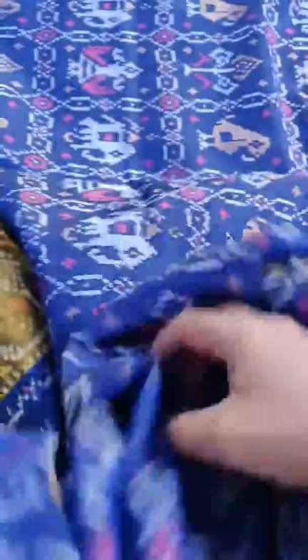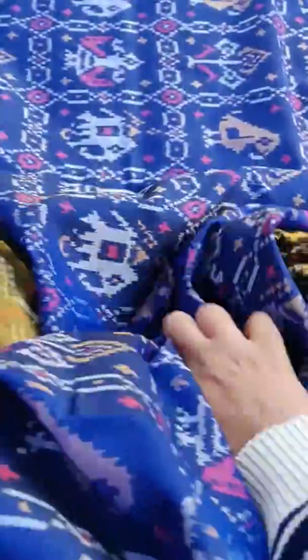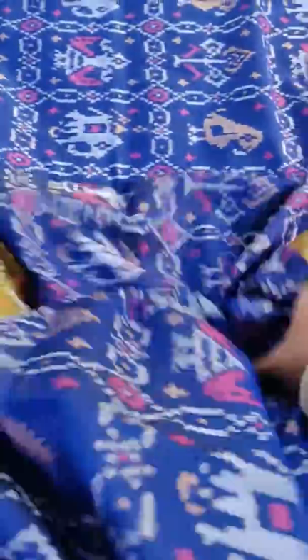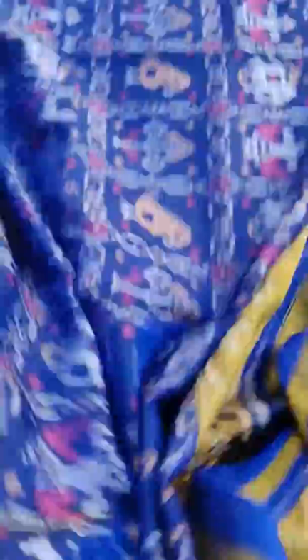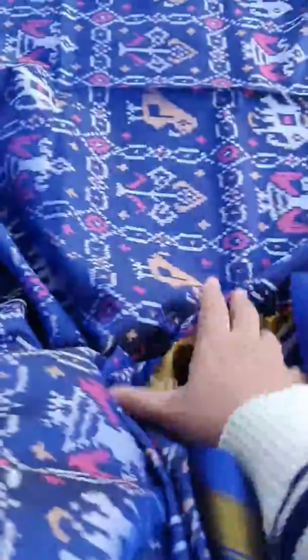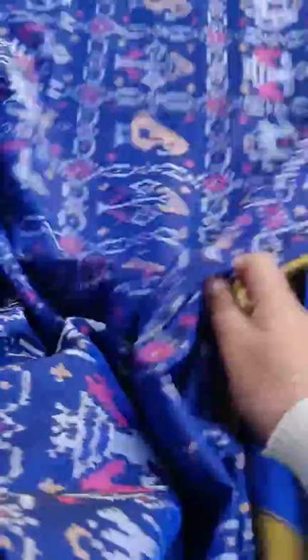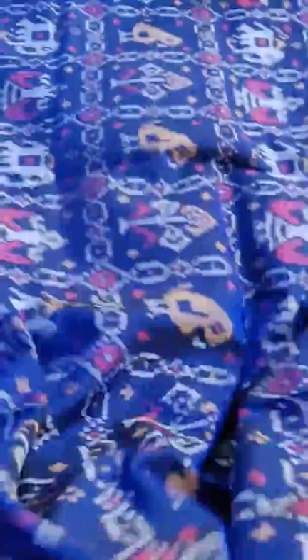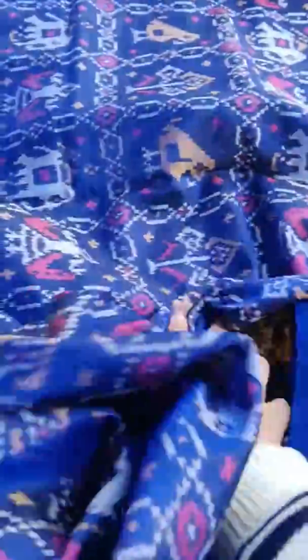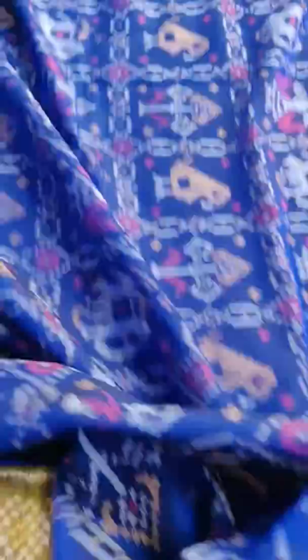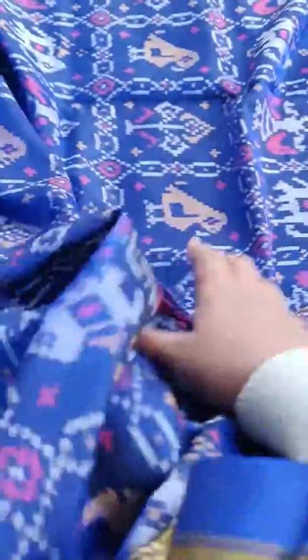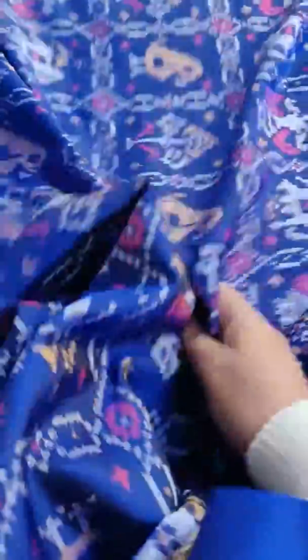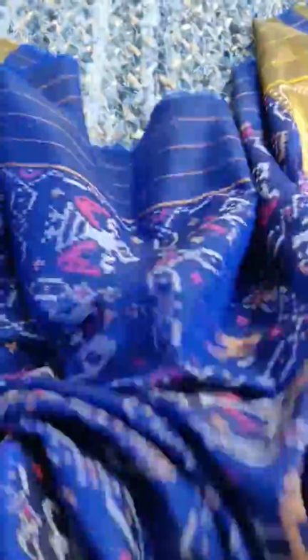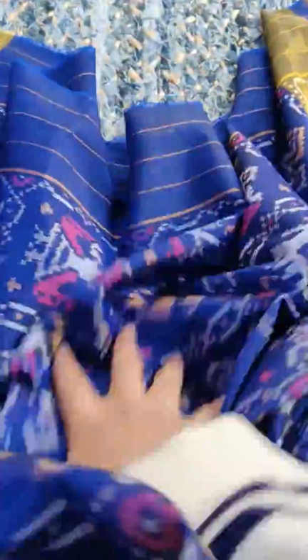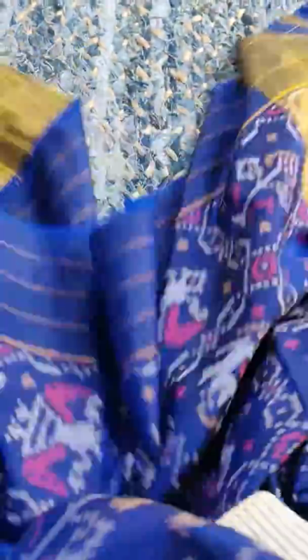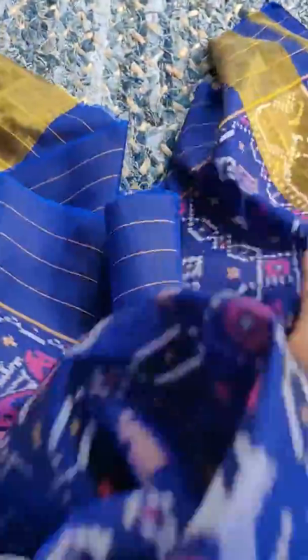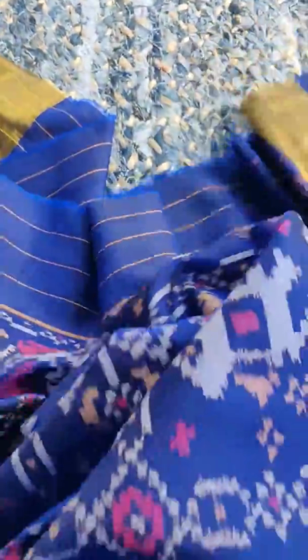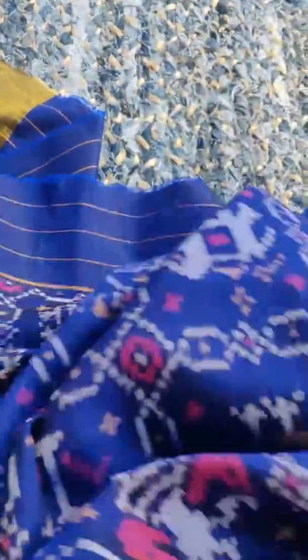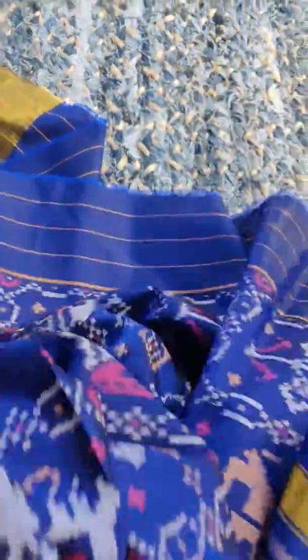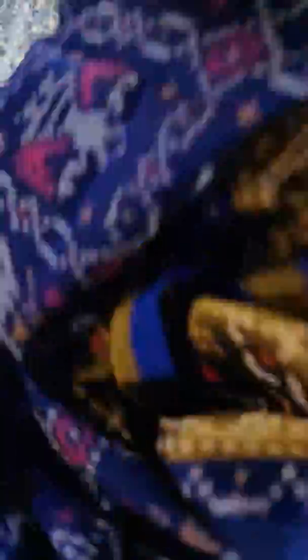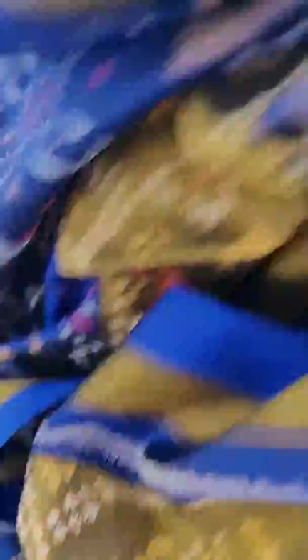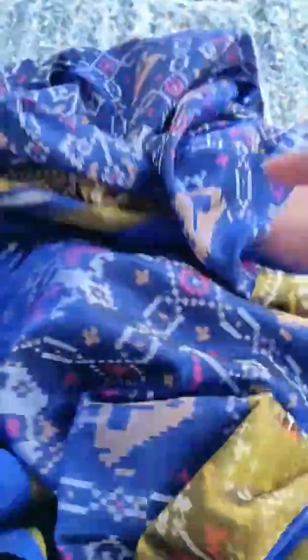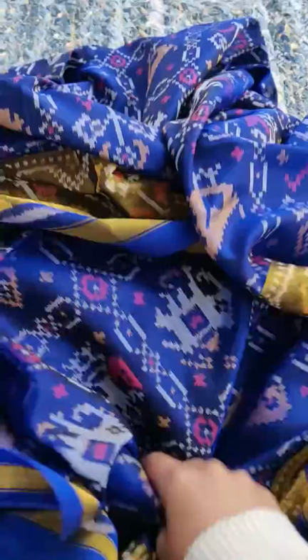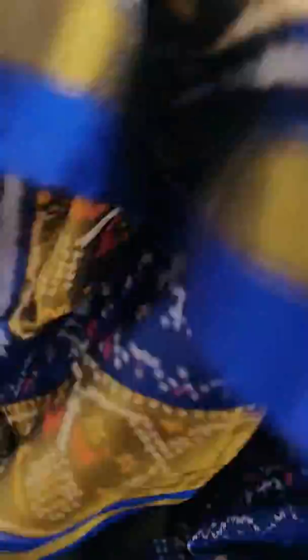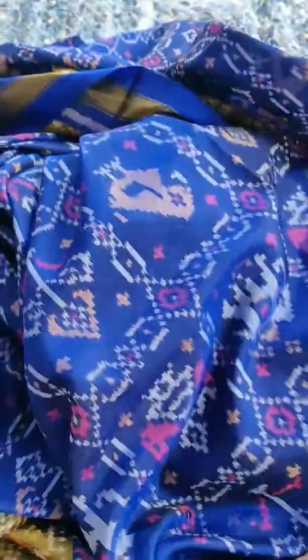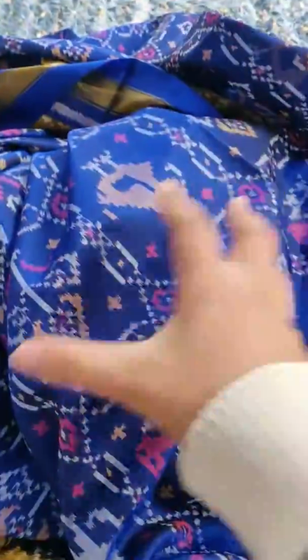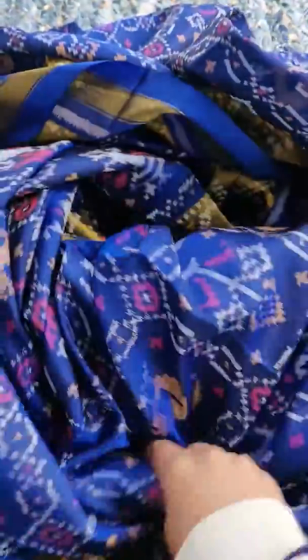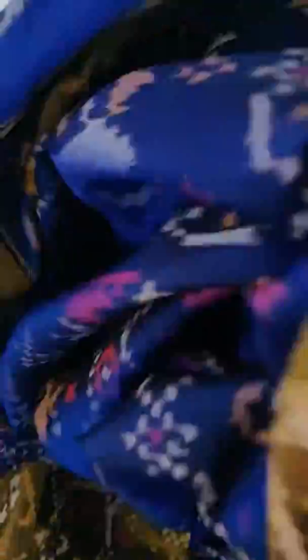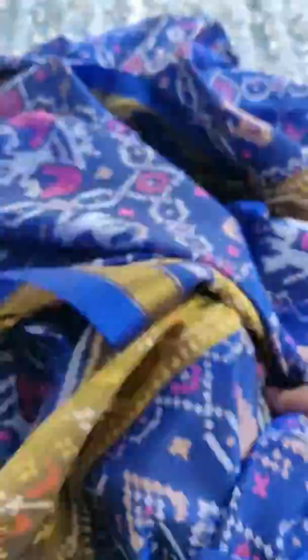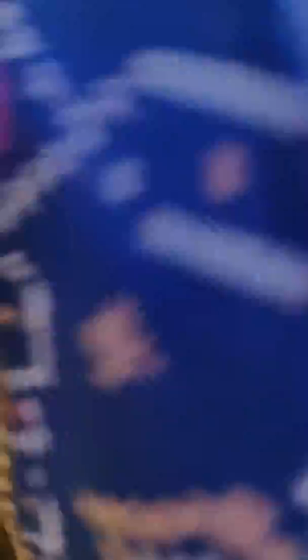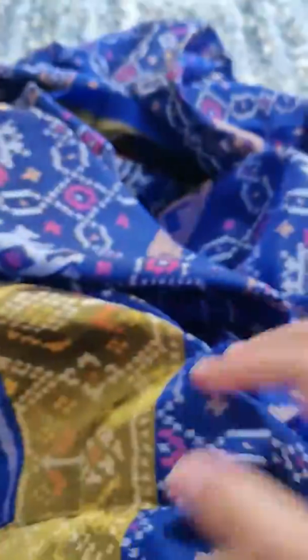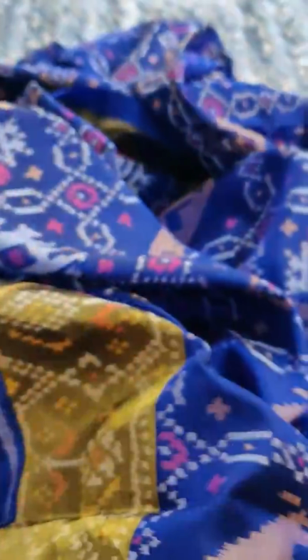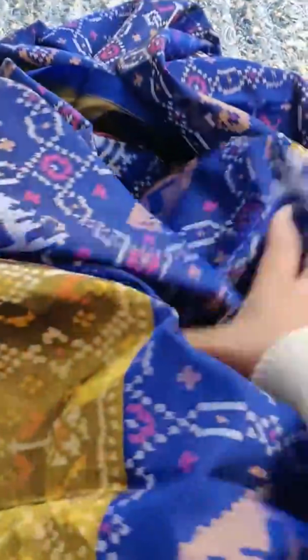You can see this is more than close to six meters. This is the starting point of the sari. You can see the softness of the sari.